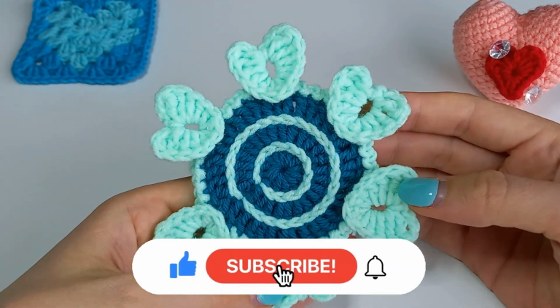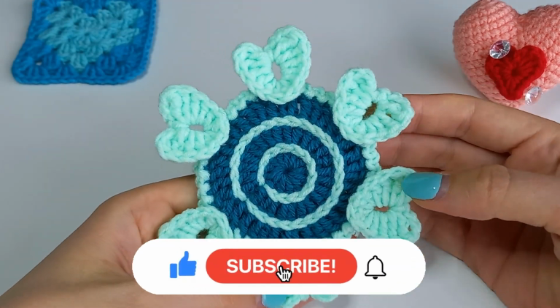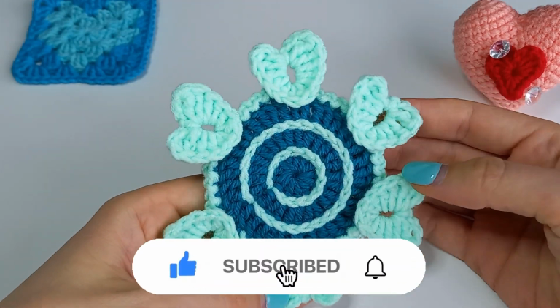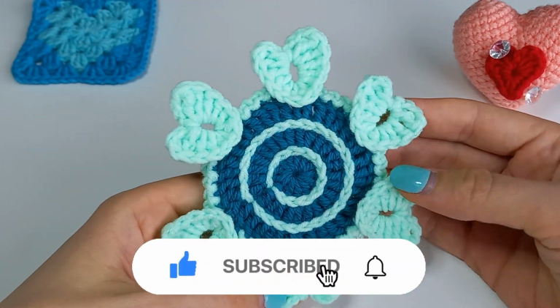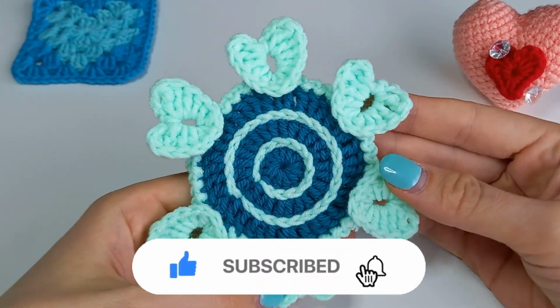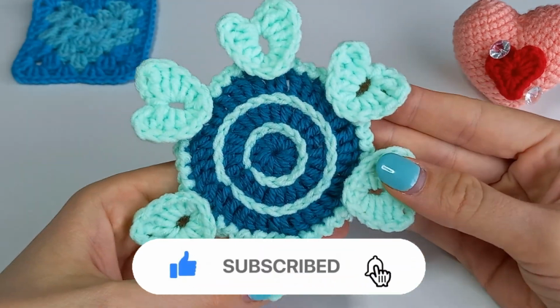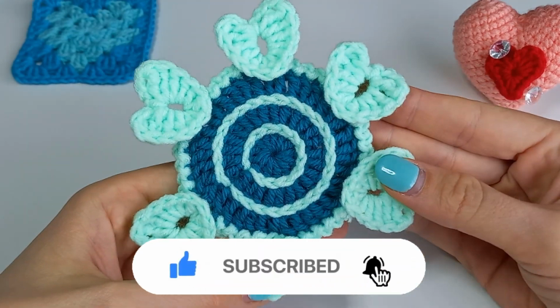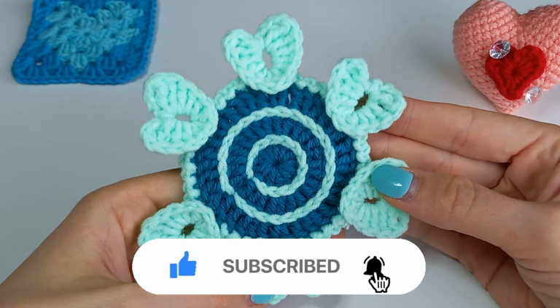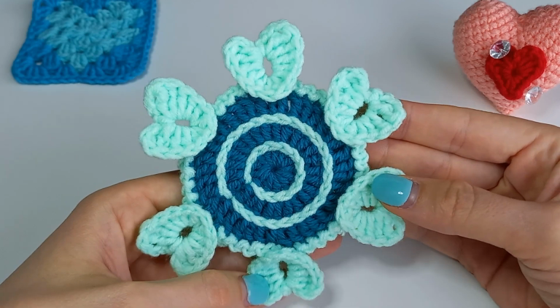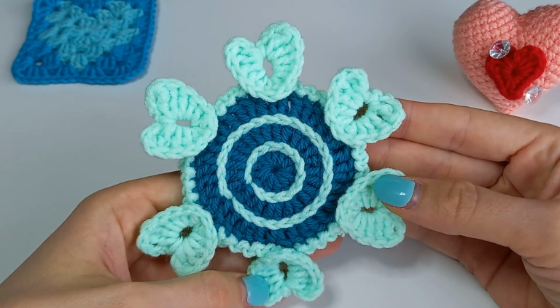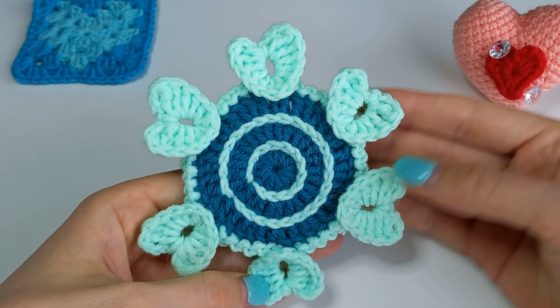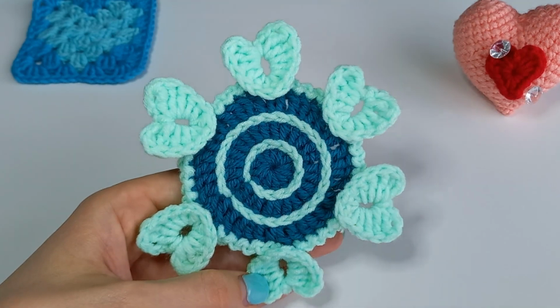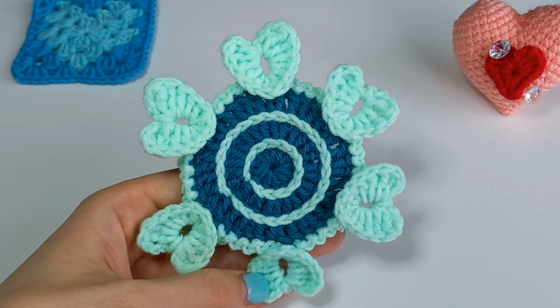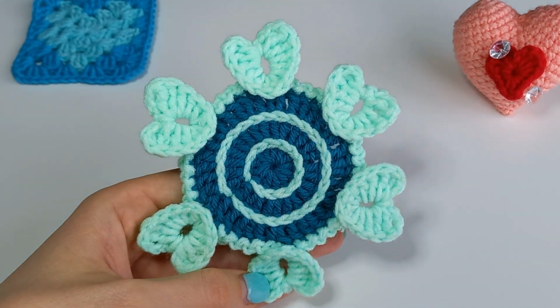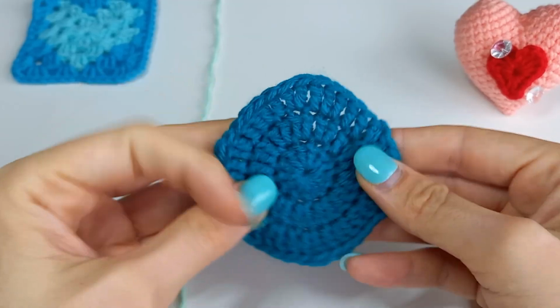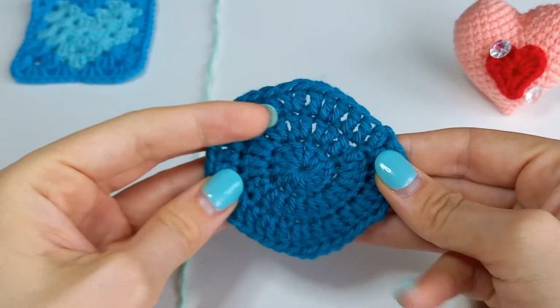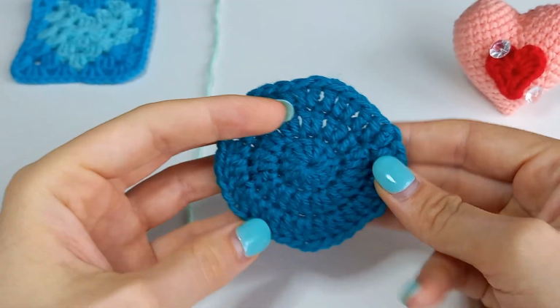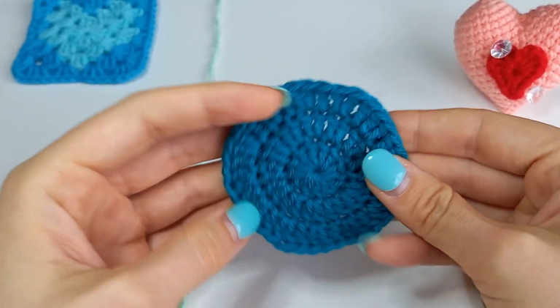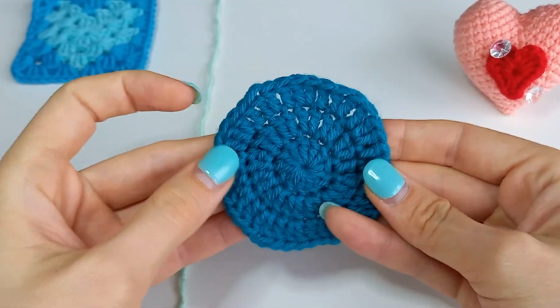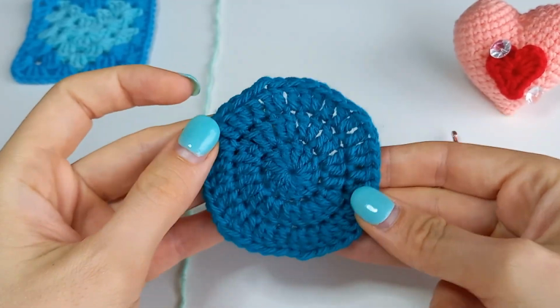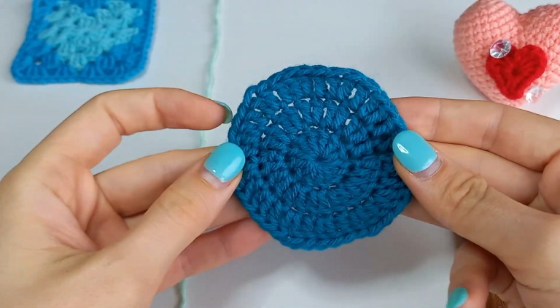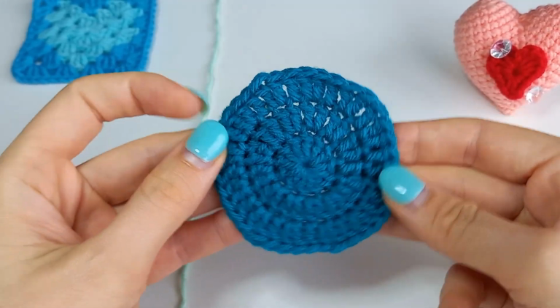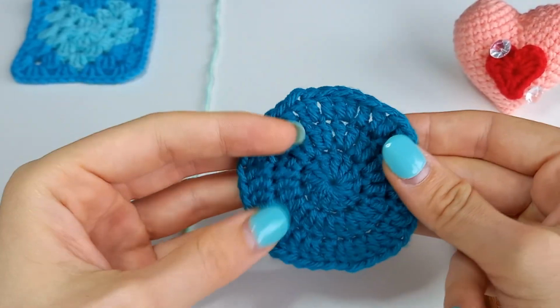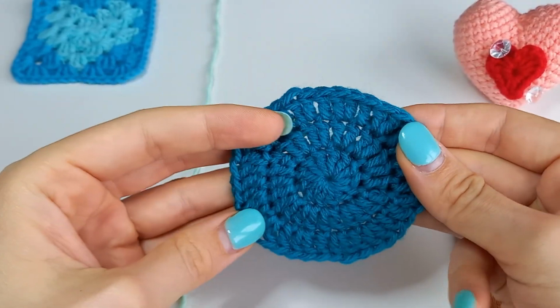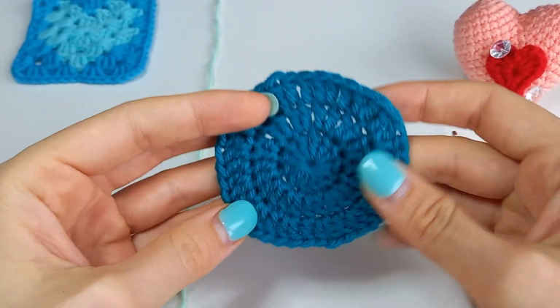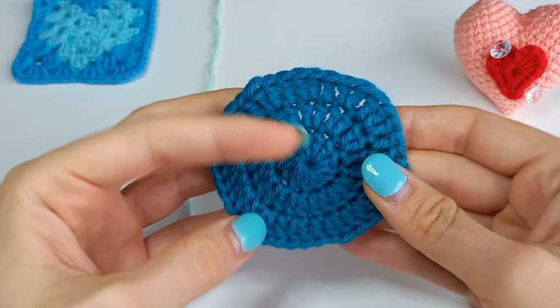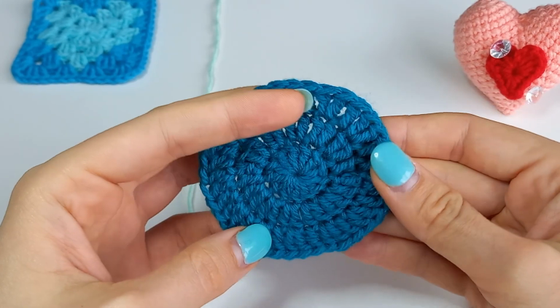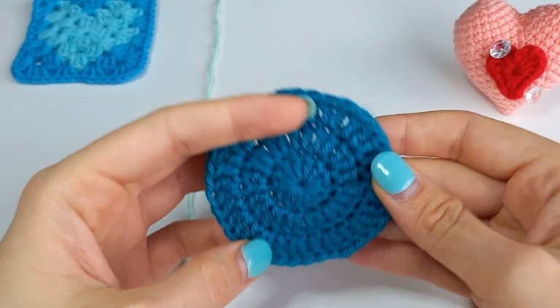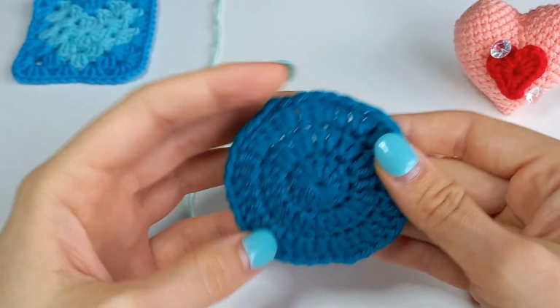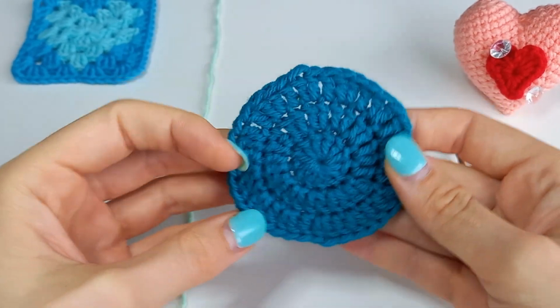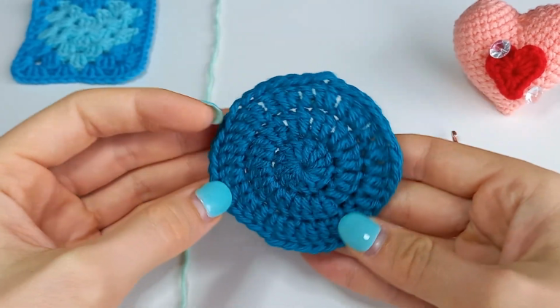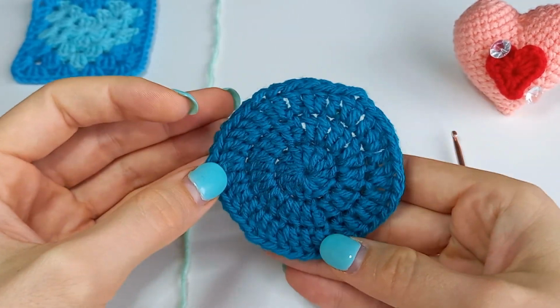Welcome to another video for Heart Shape Crochet Coaster. I prepared the foundation of 3 rows of double crochets. You can make it as big as you wish.